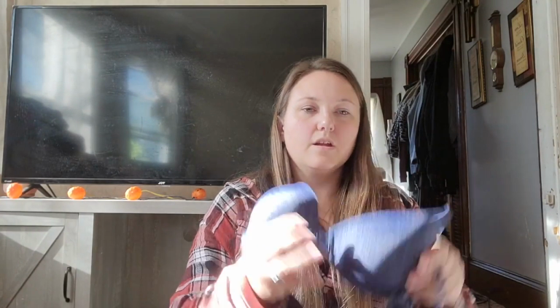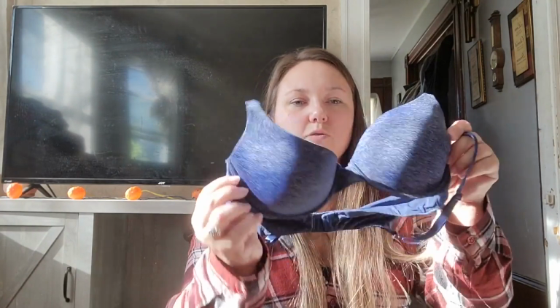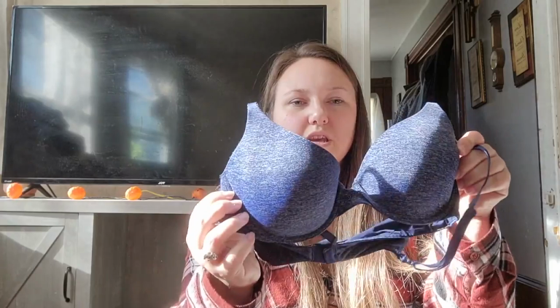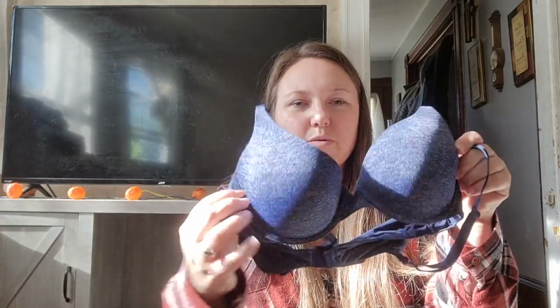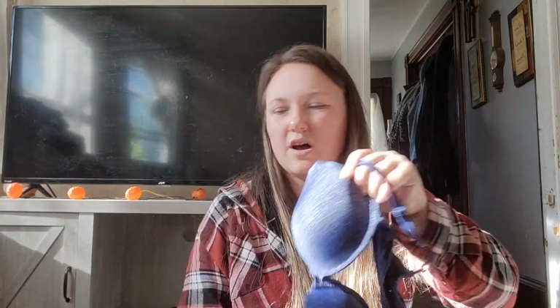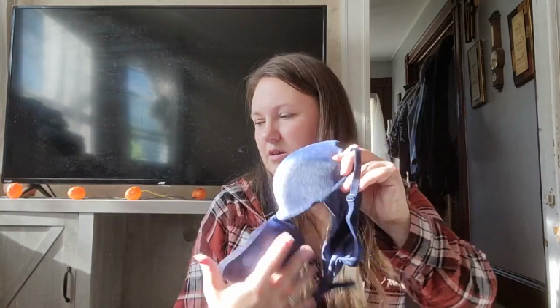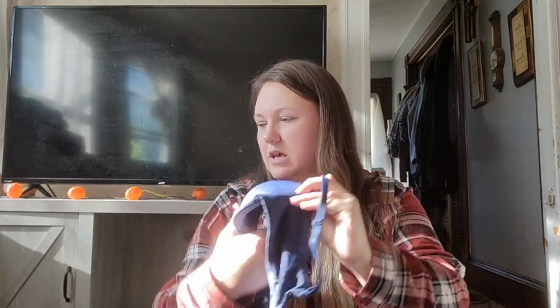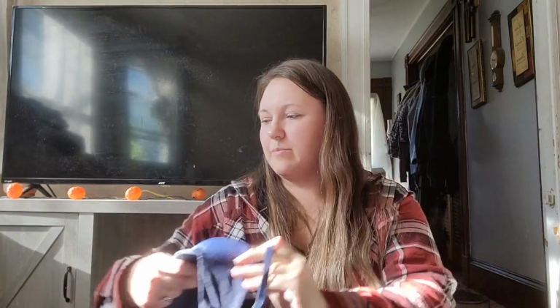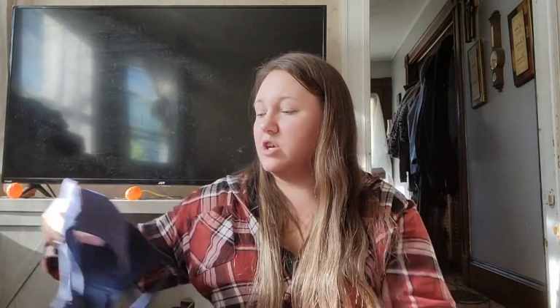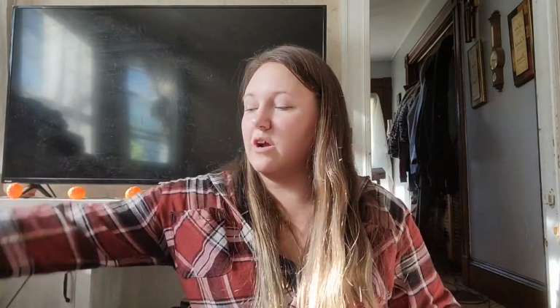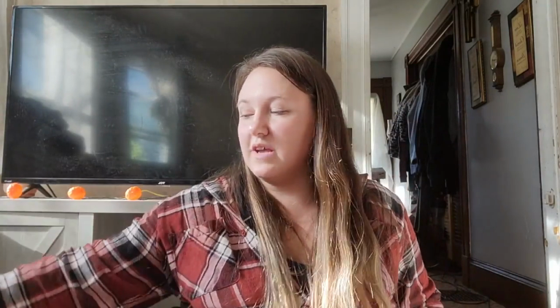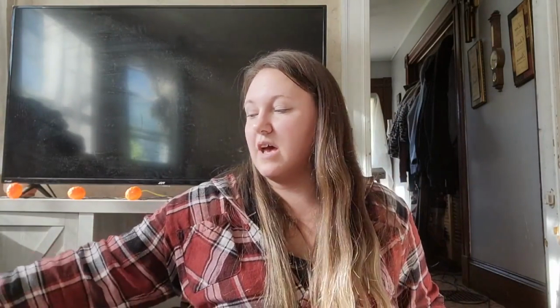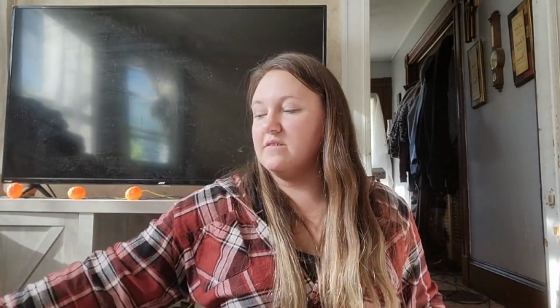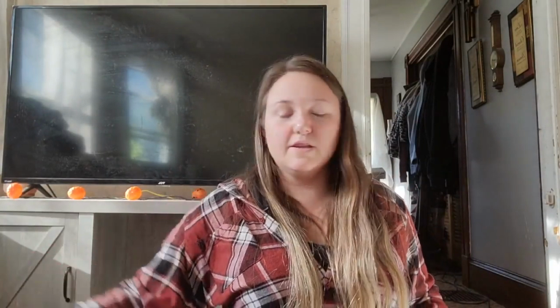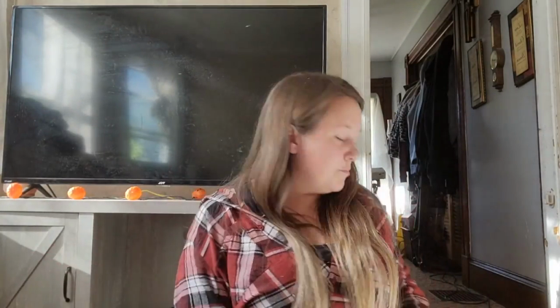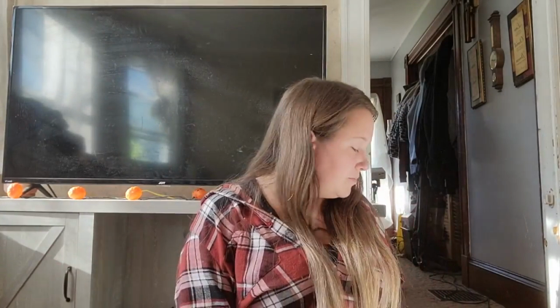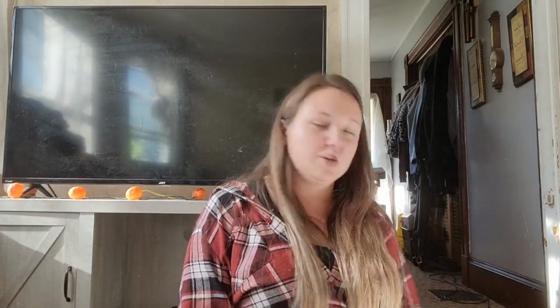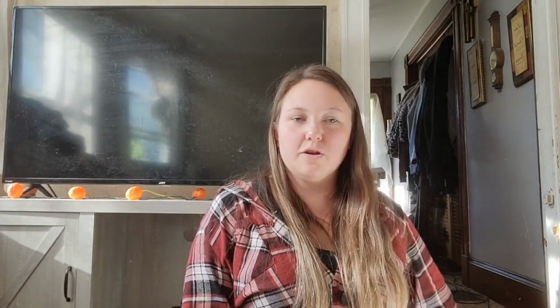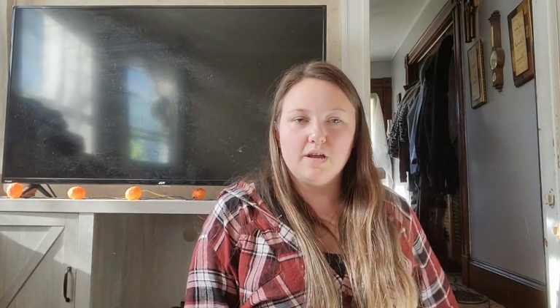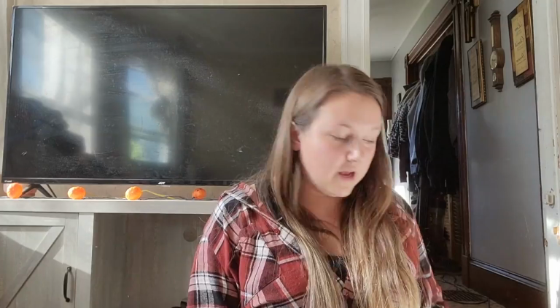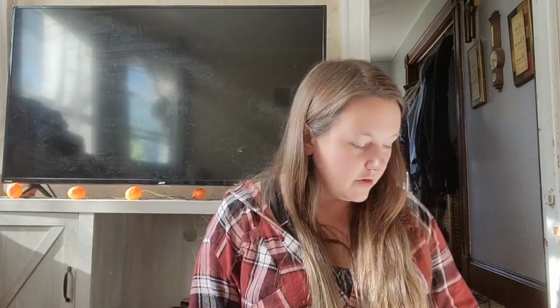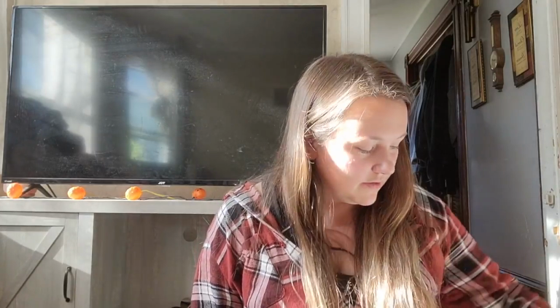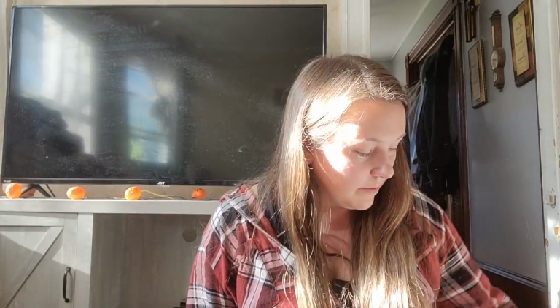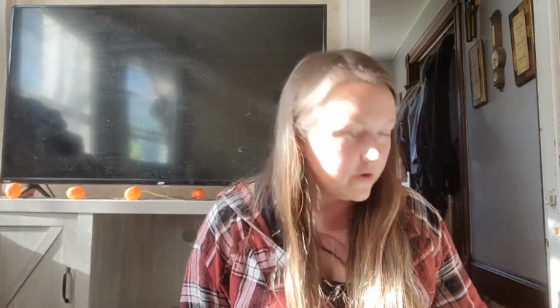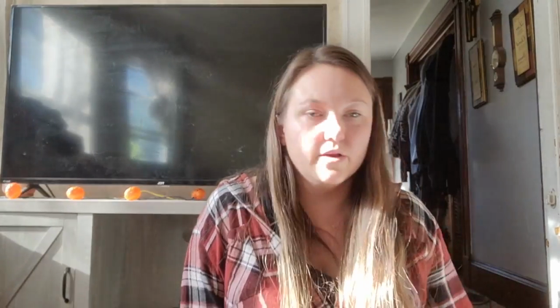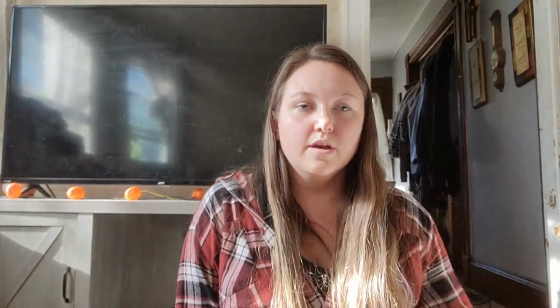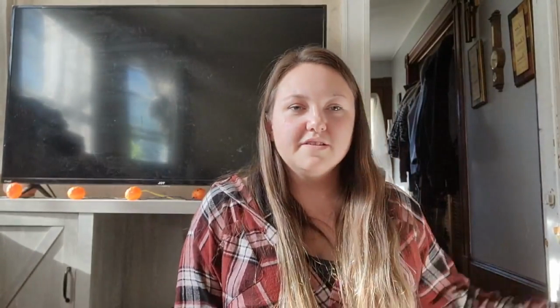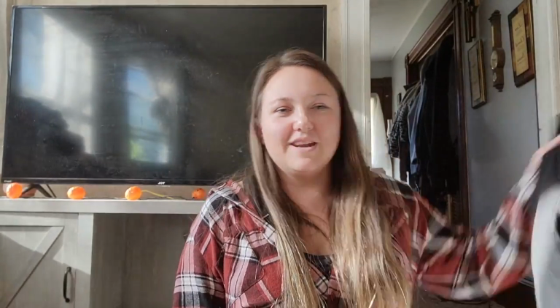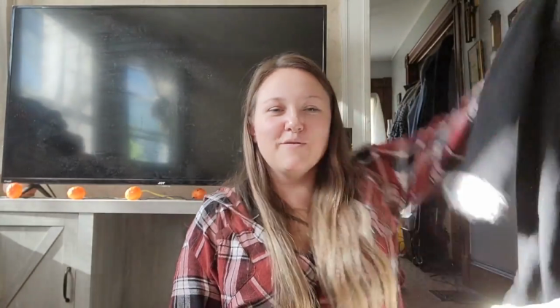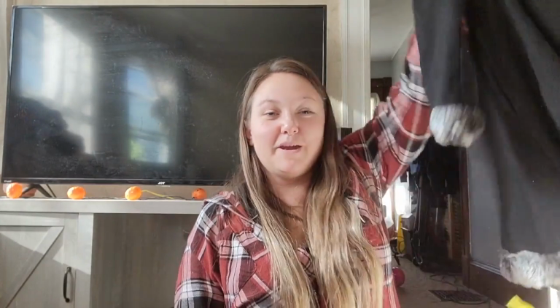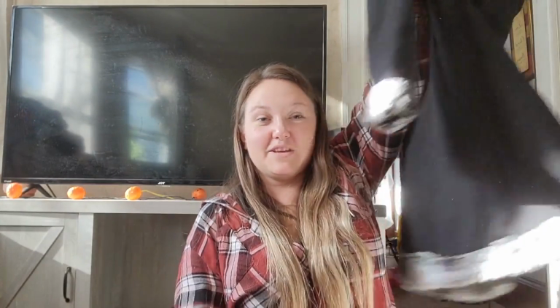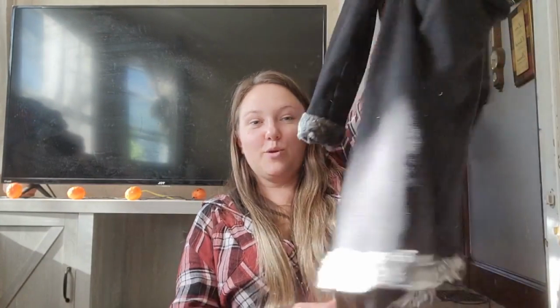Another Victoria's Secret bra — pretty sure they're all the same size. It was in a bin with a lot of maternity stuff; I'm wondering if somebody had a baby and needed new bras.